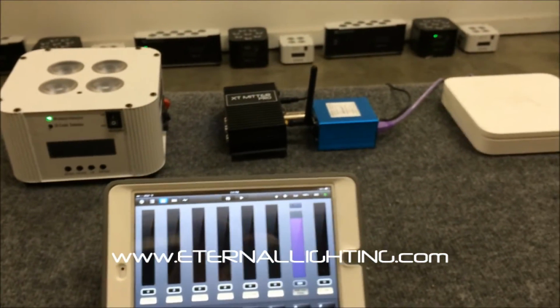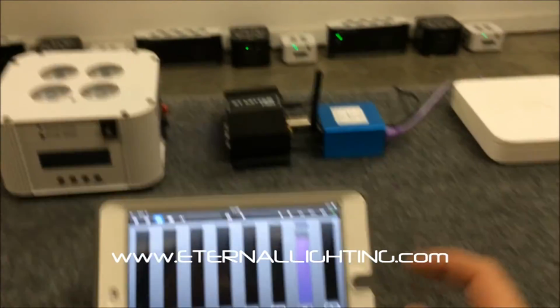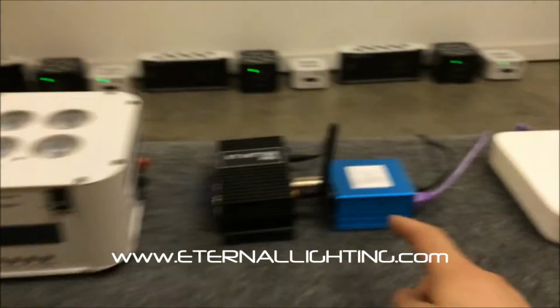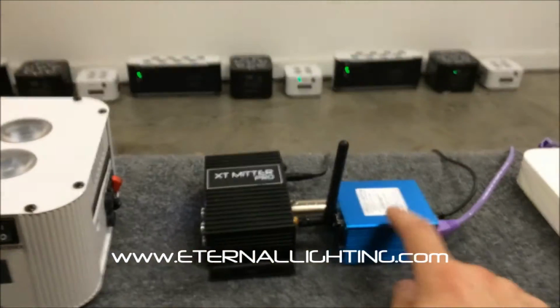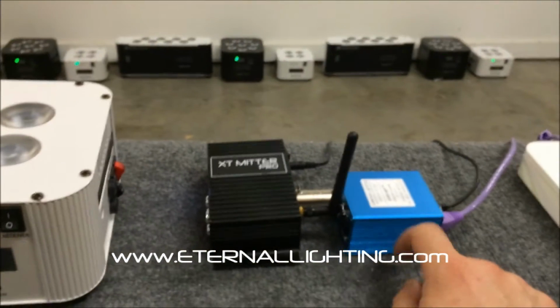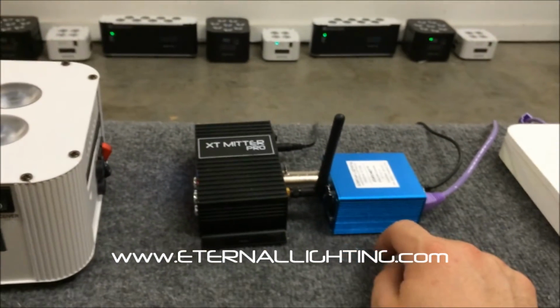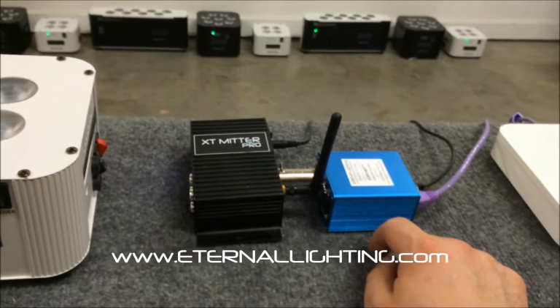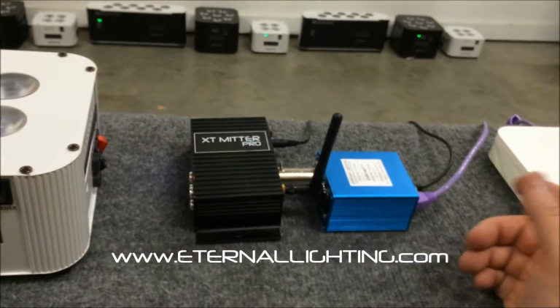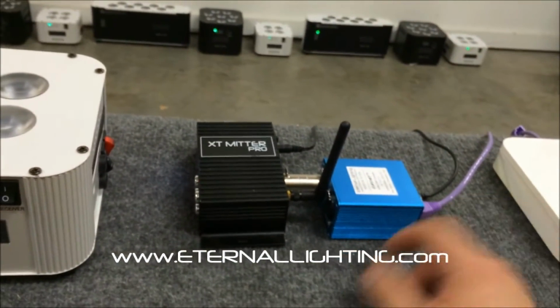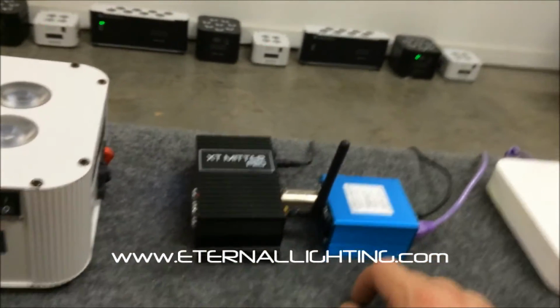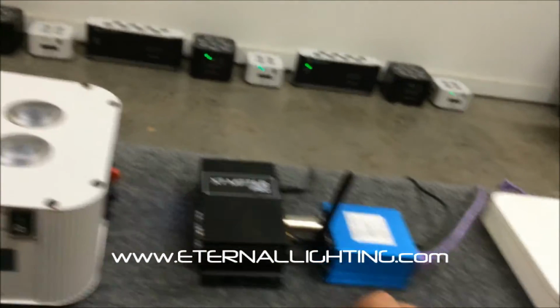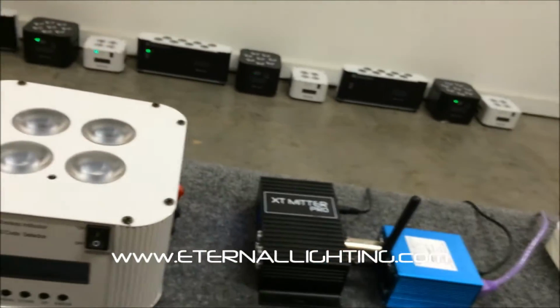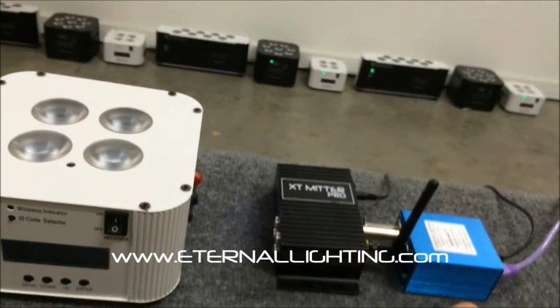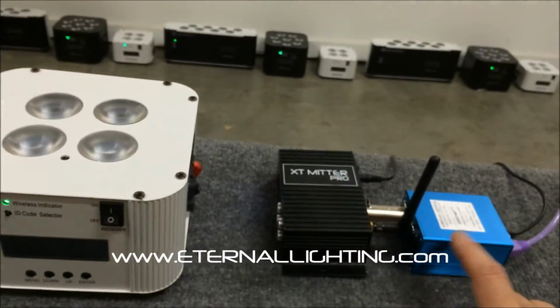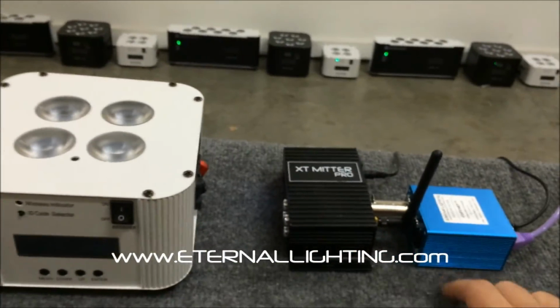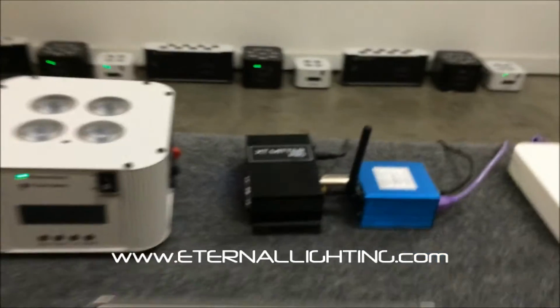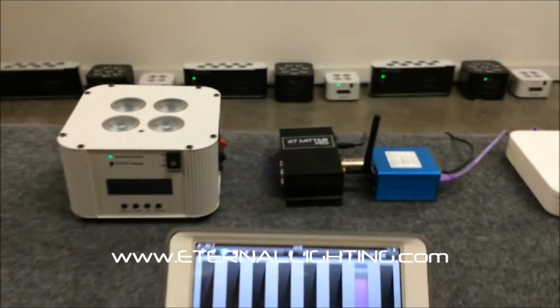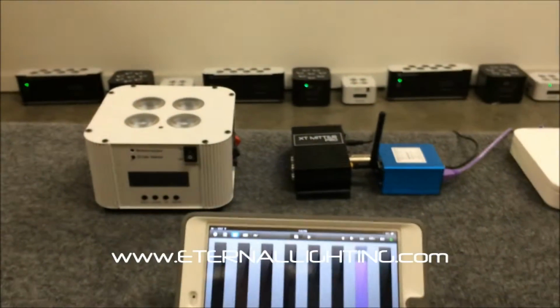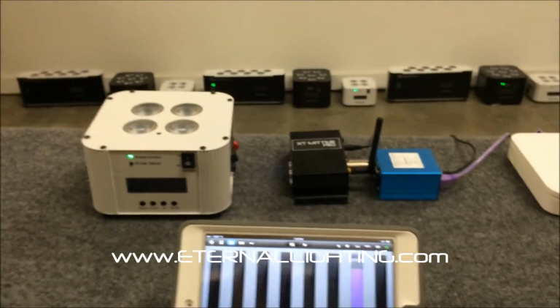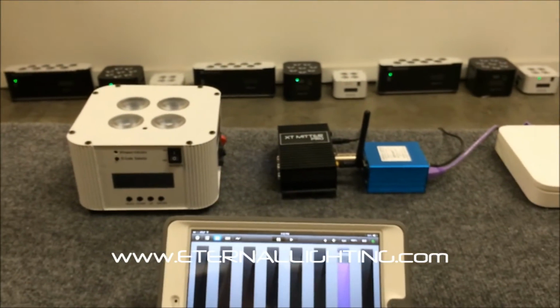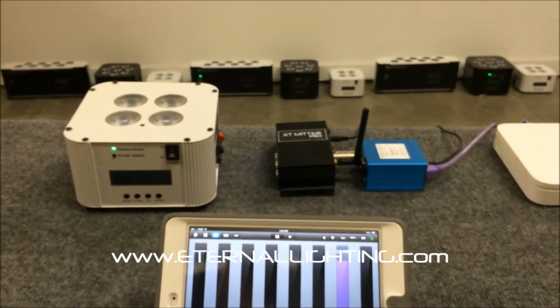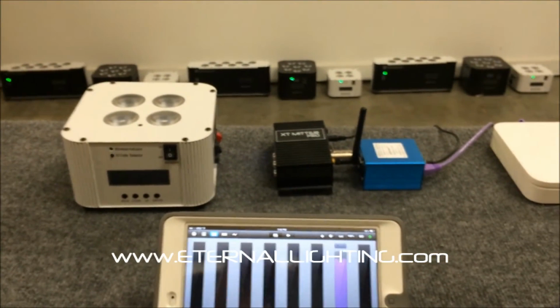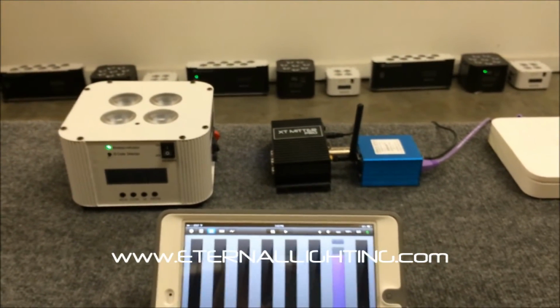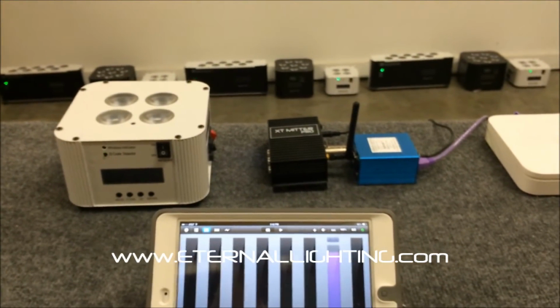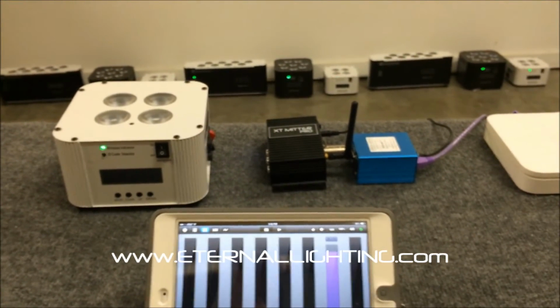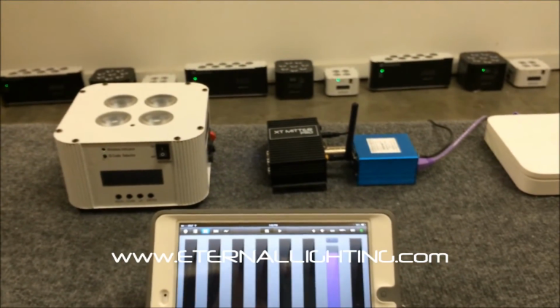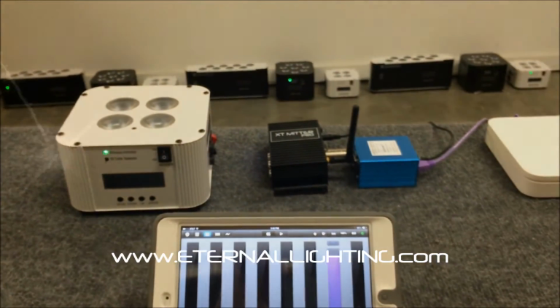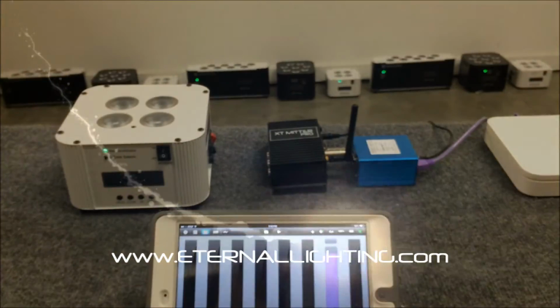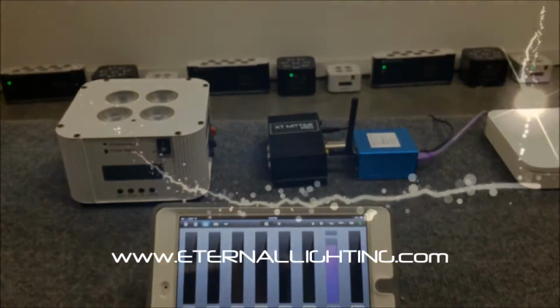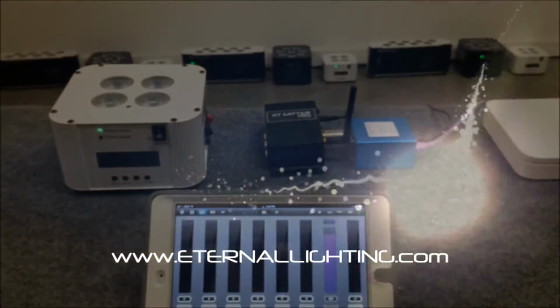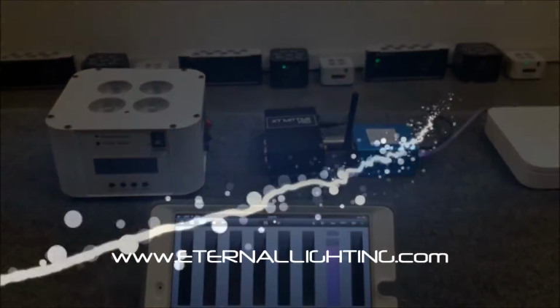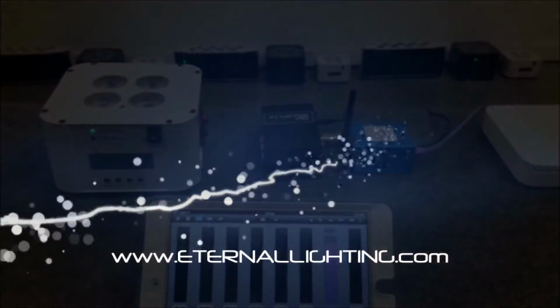The Elite Net is an Art-Net device. I know there are a lot of them out there, but this is the Eternal Lighting Elite Net. If you have any other questions, comment below, and remember — lighting makes all the difference.